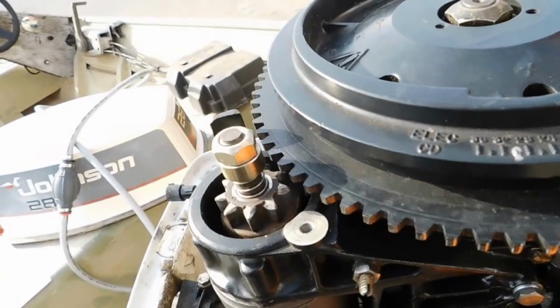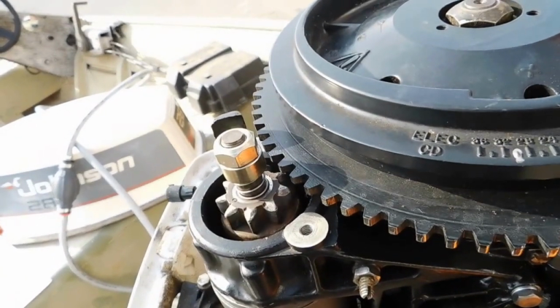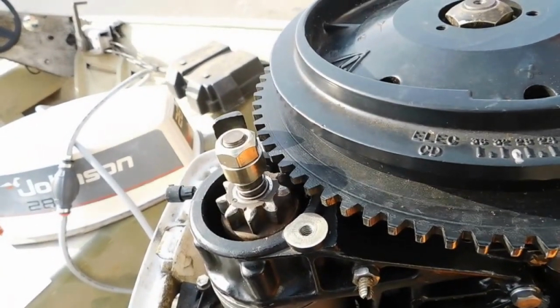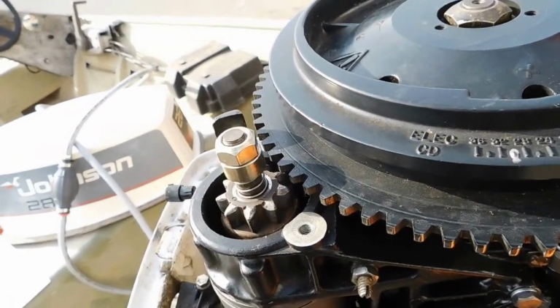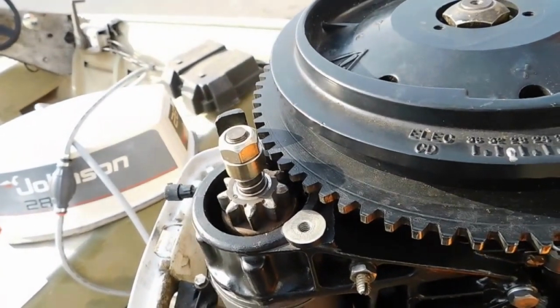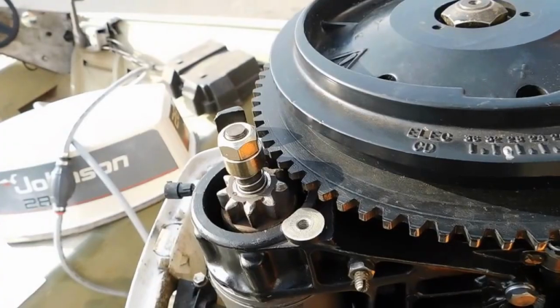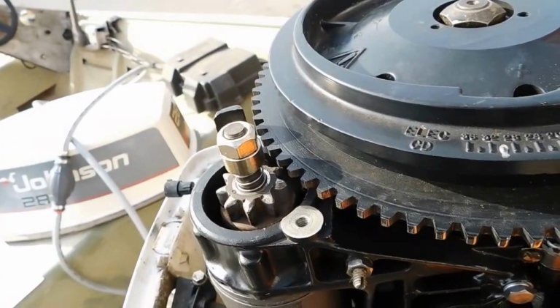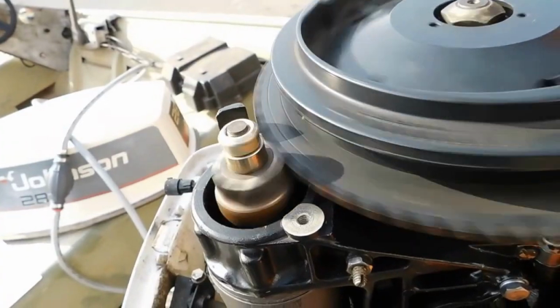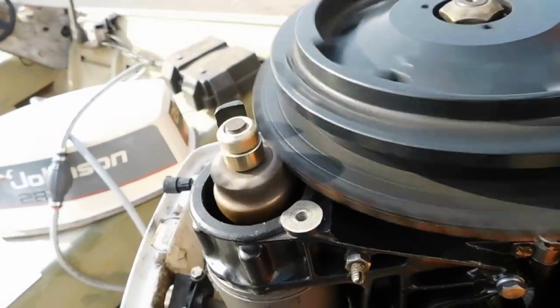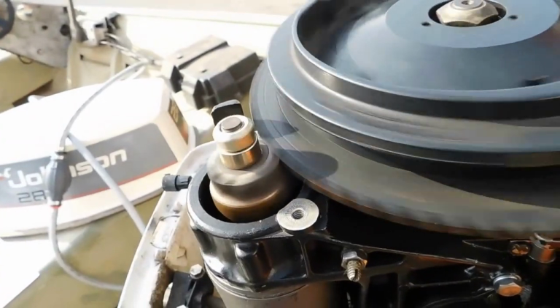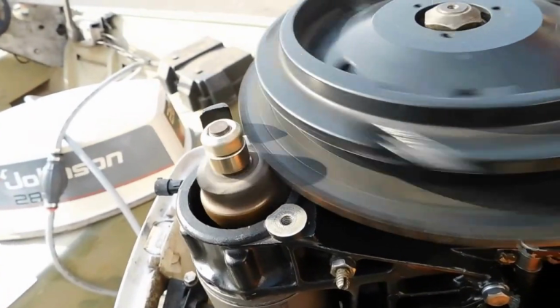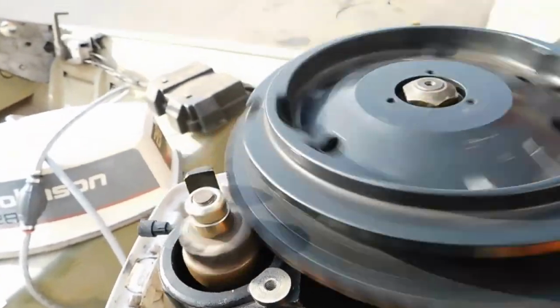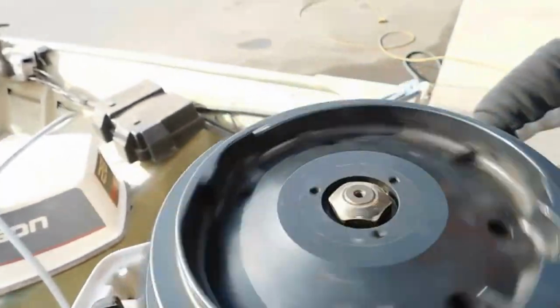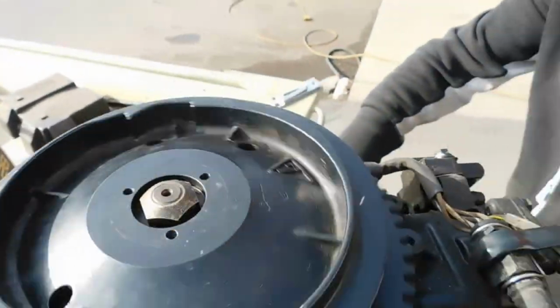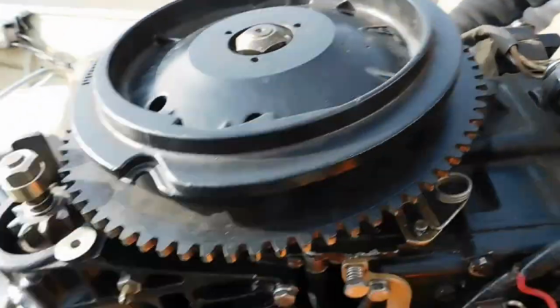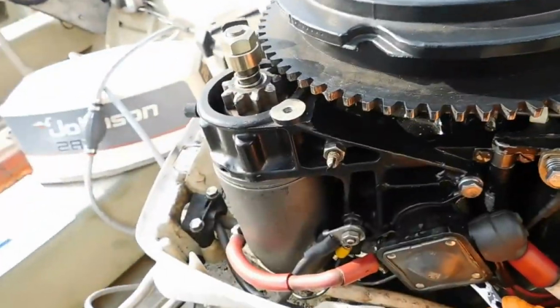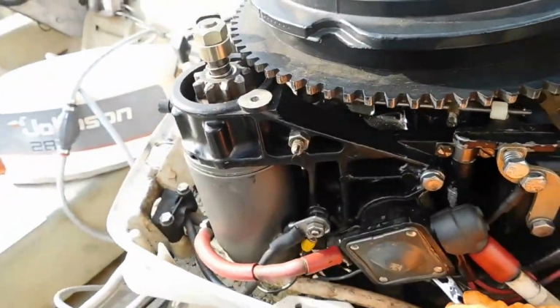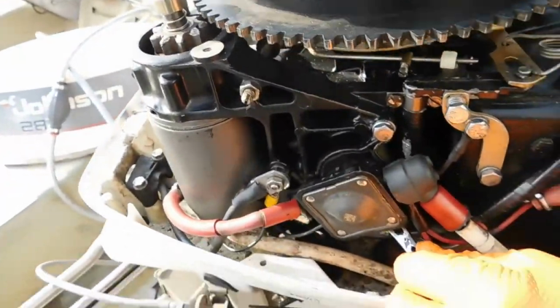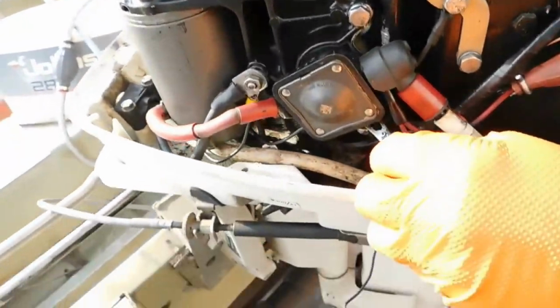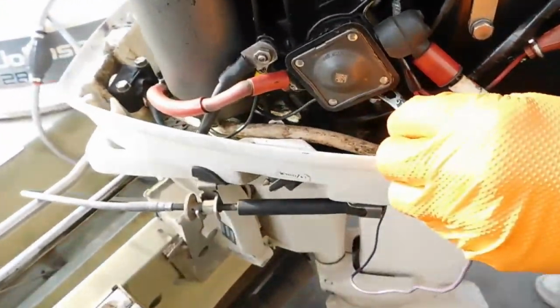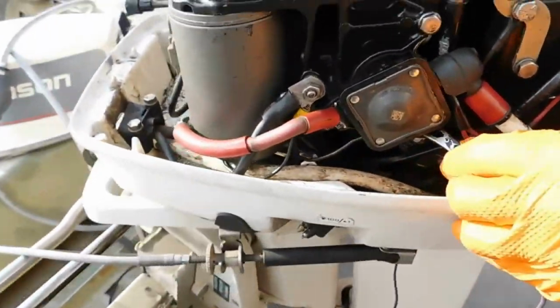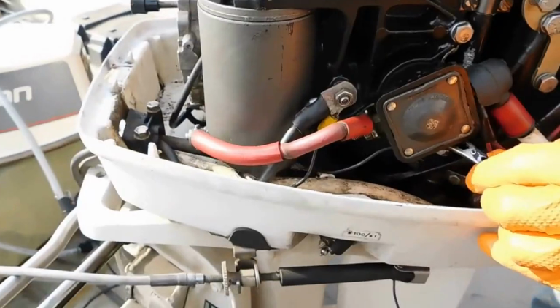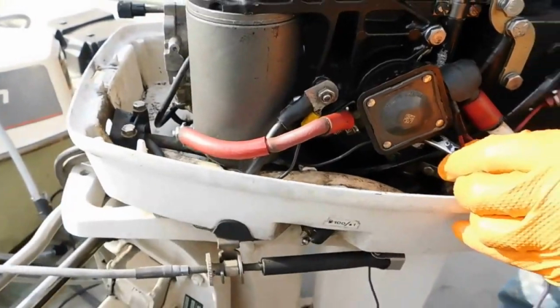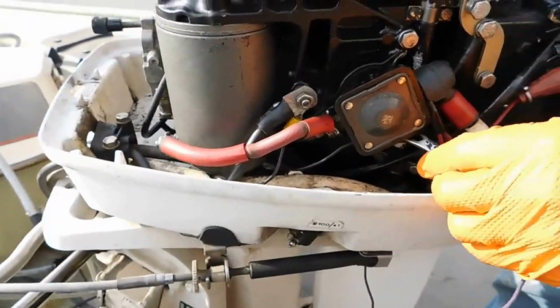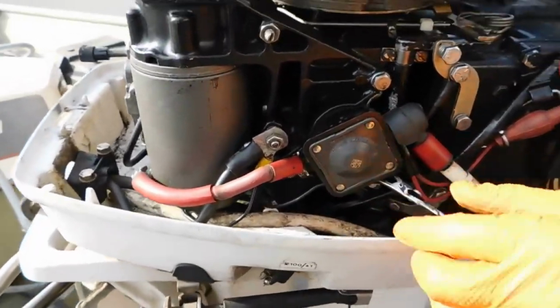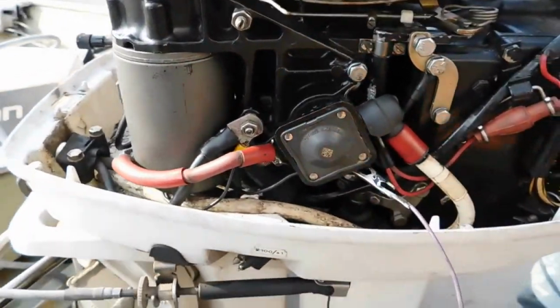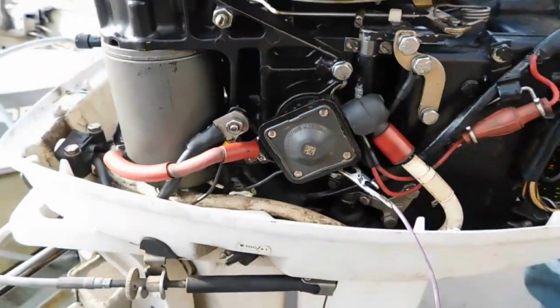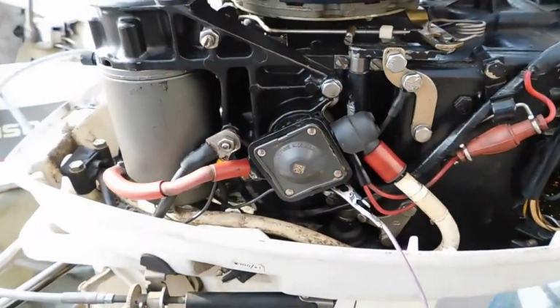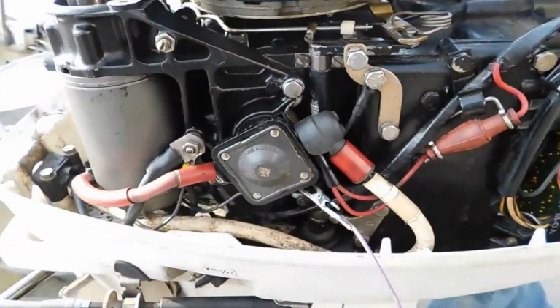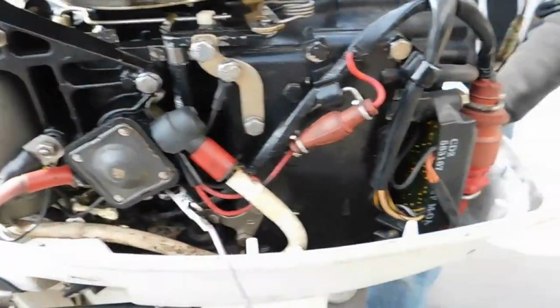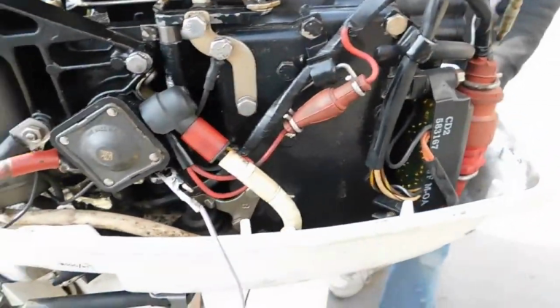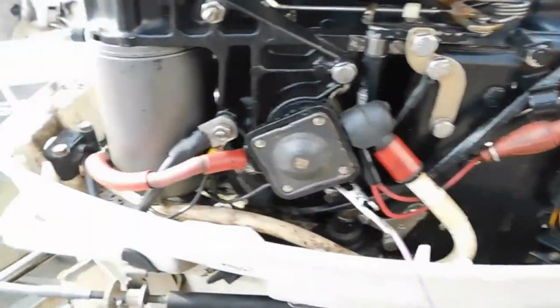Good, again — great. So now it turns over. Now we just got to go through the rest of it and figure out what we do next to make it run.